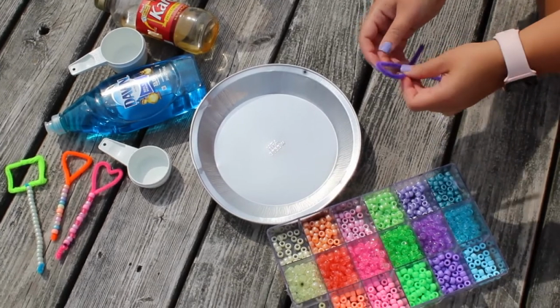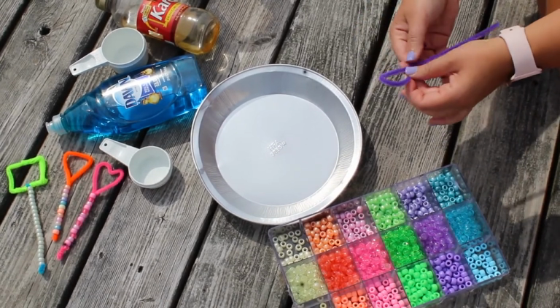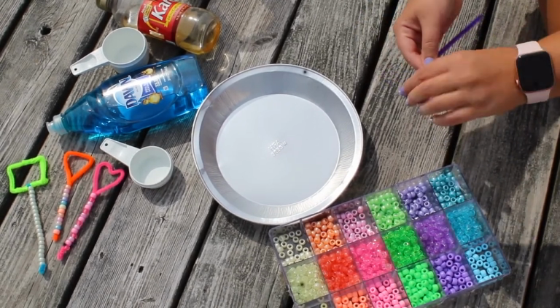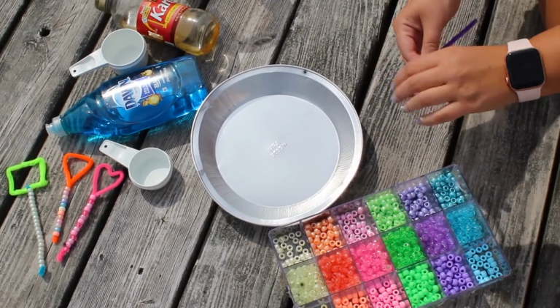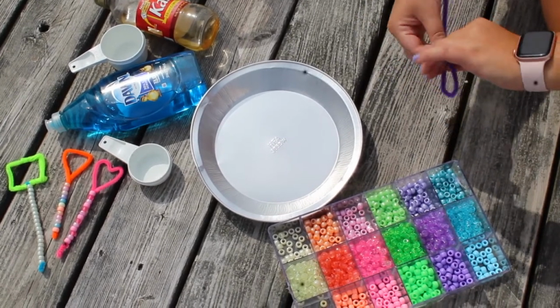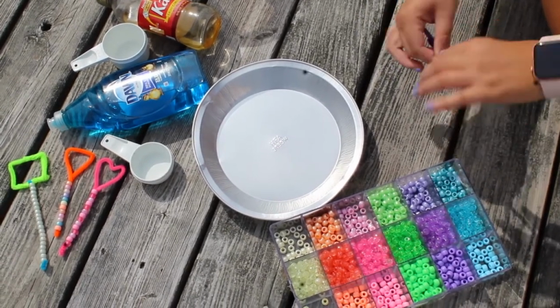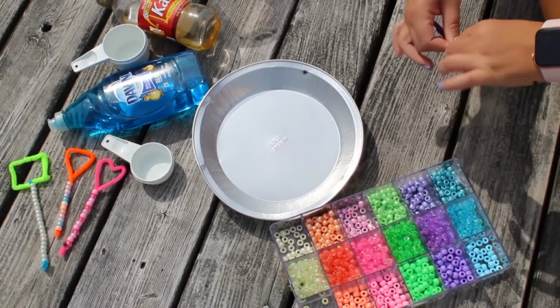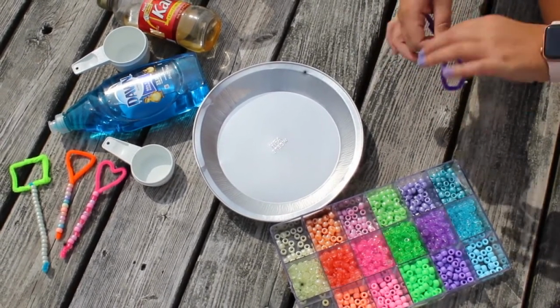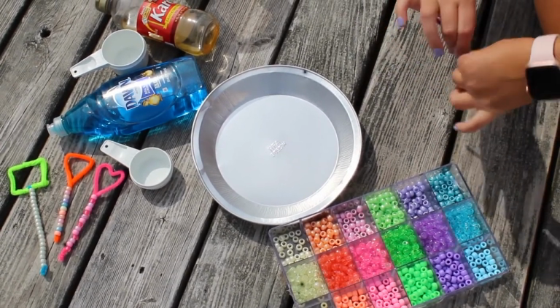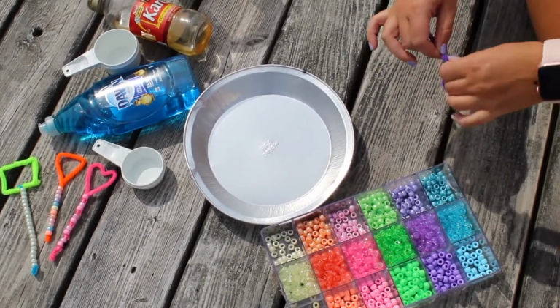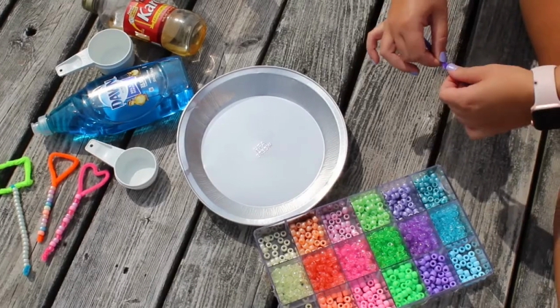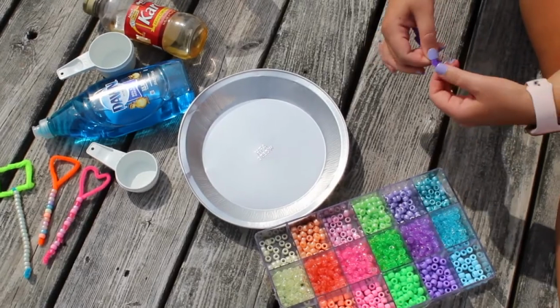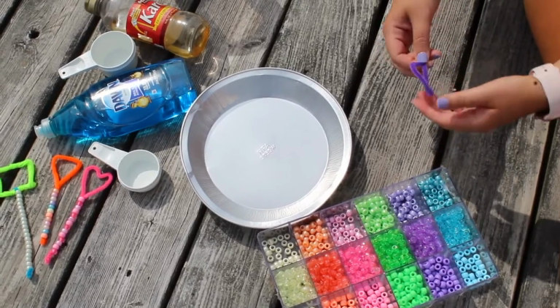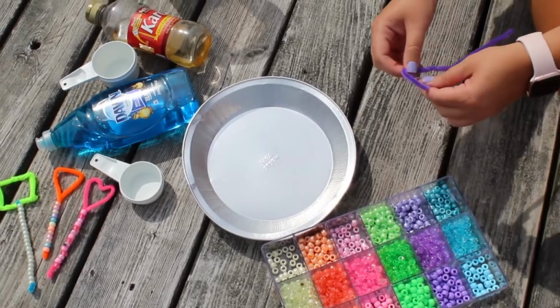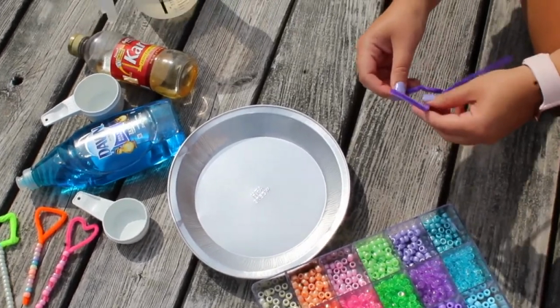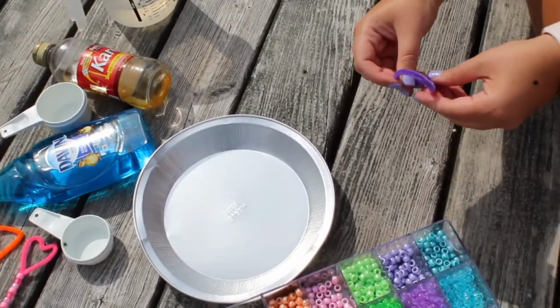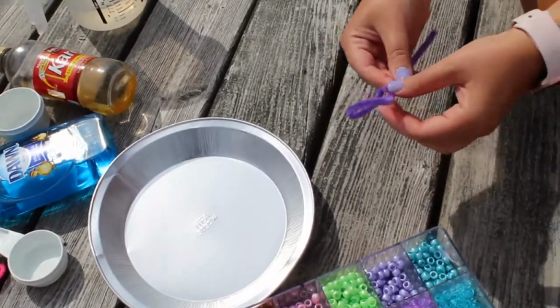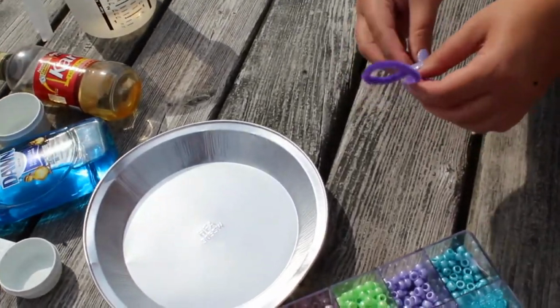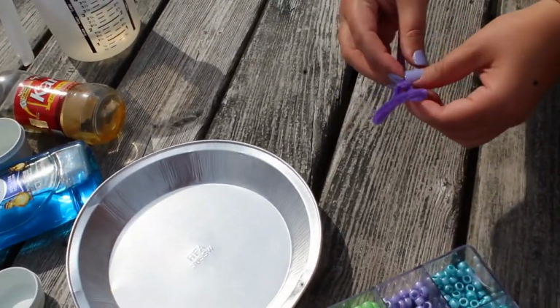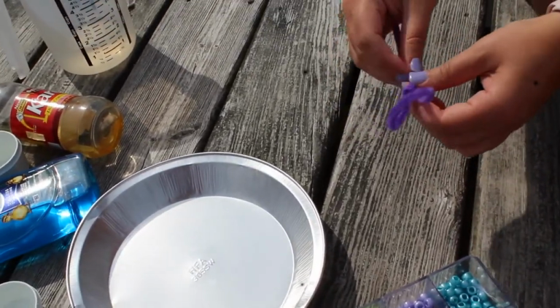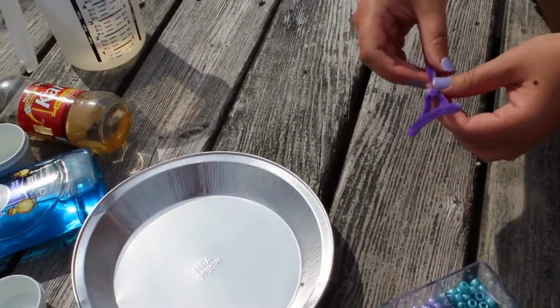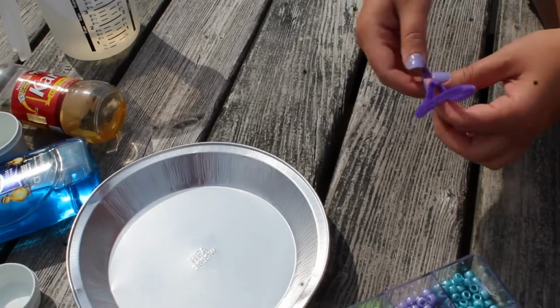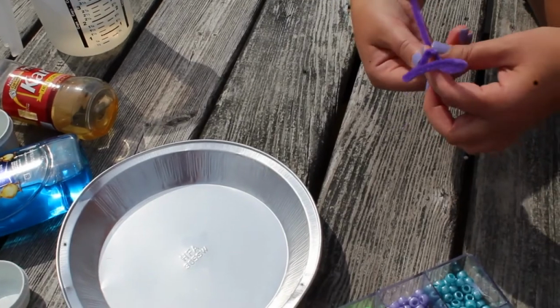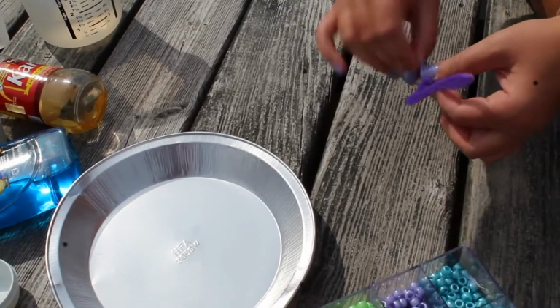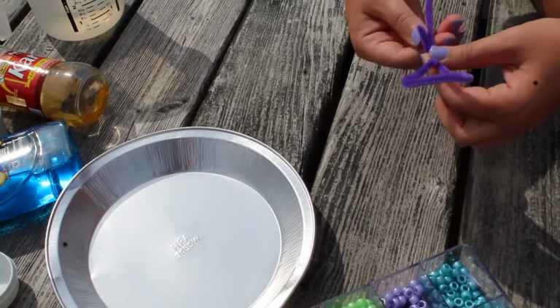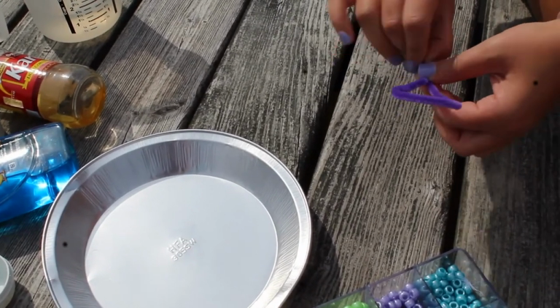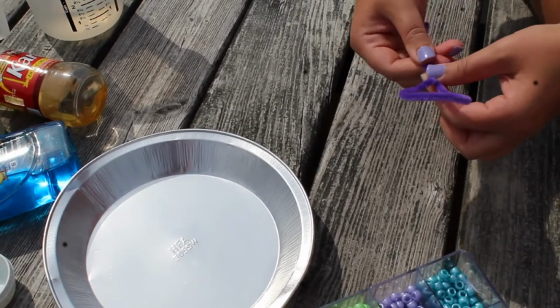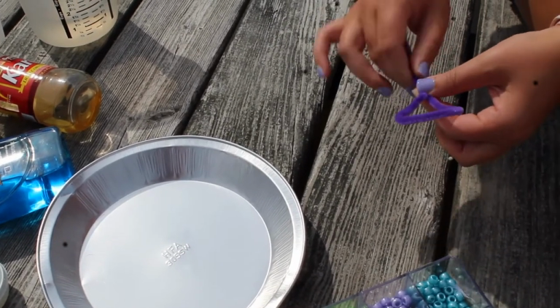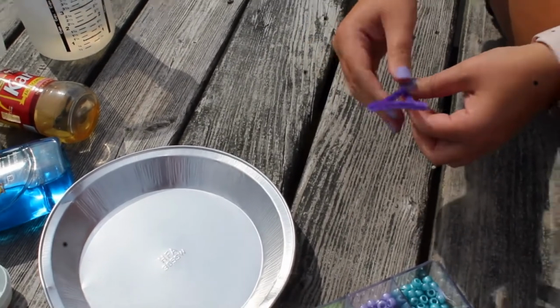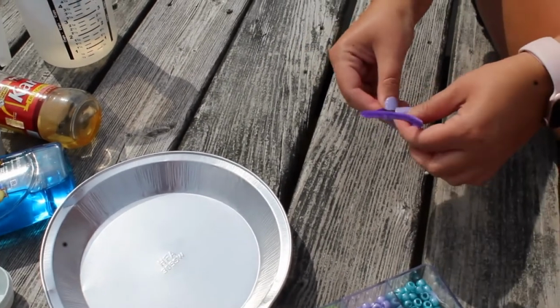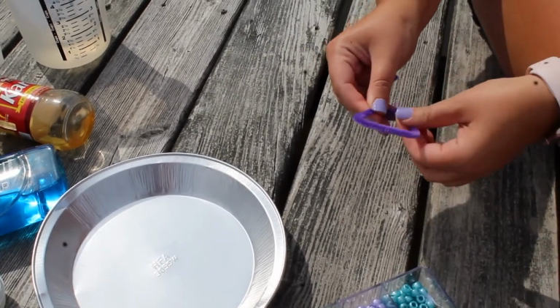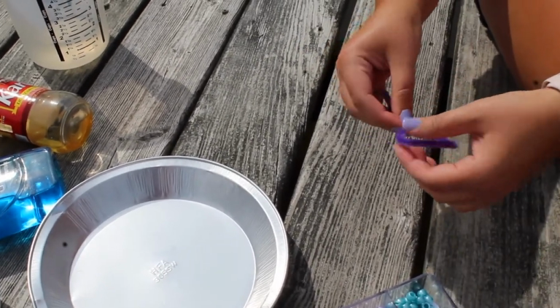The first thing you're going to do is grab a pipe cleaner of your choice — I chose purple because it's my mom's favorite color. All you have to do is twist your pipe cleaner into the shape of your choice and twist the end to secure your shape.